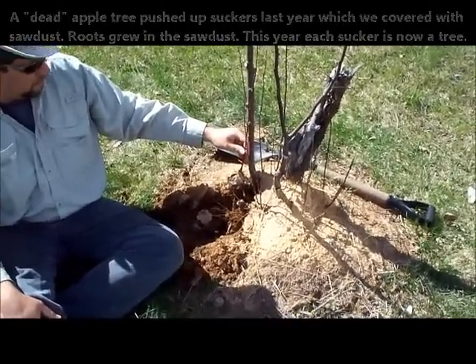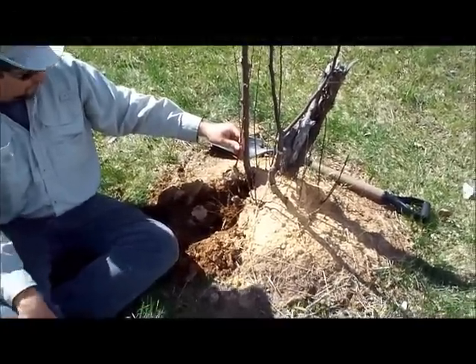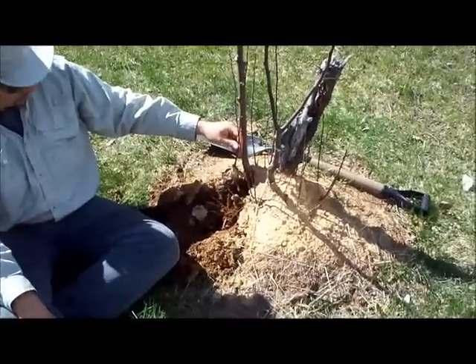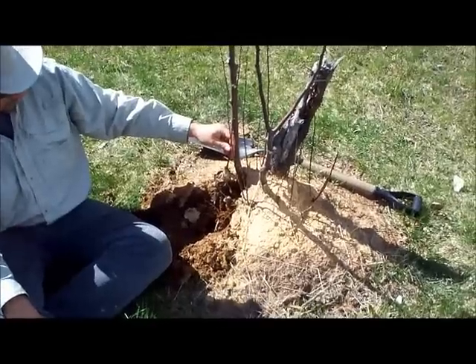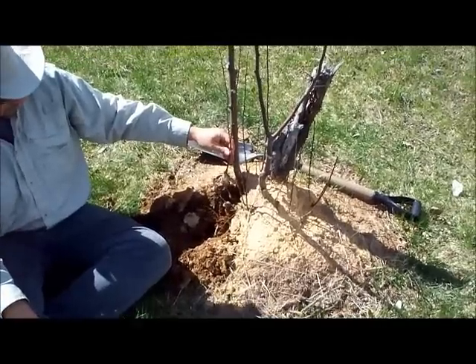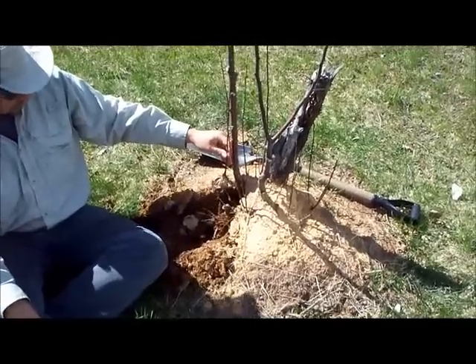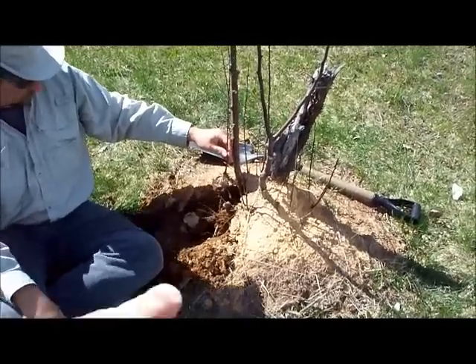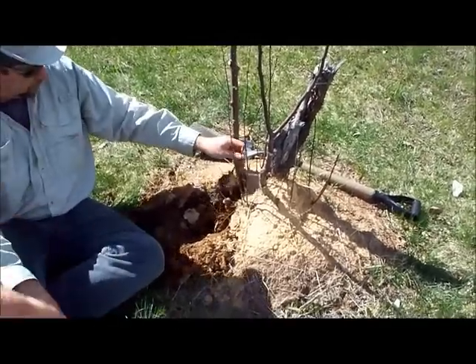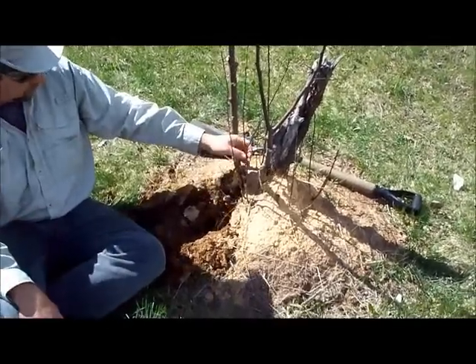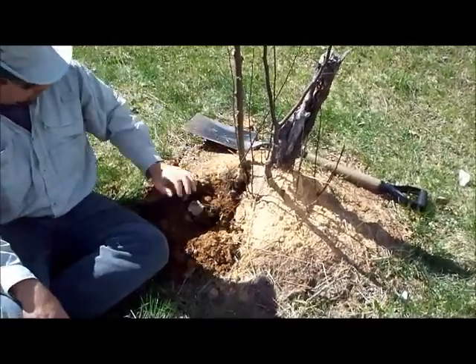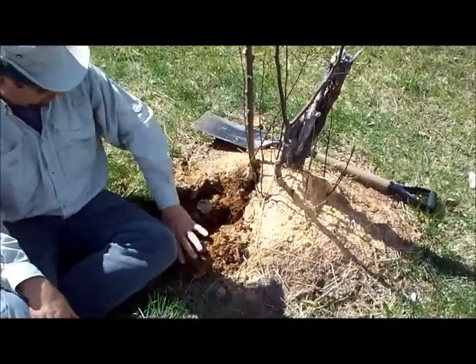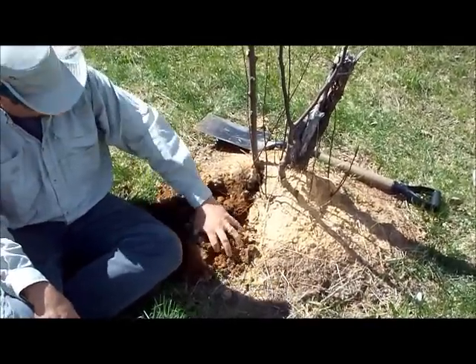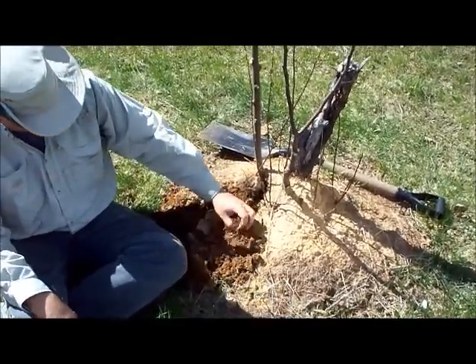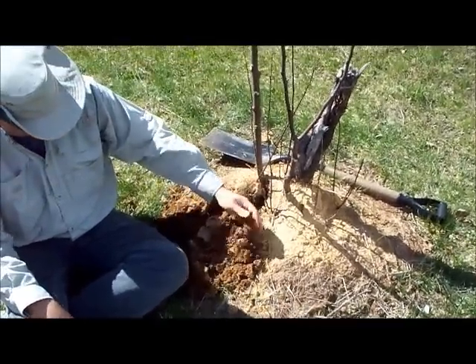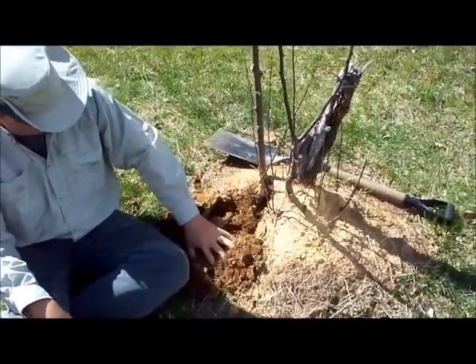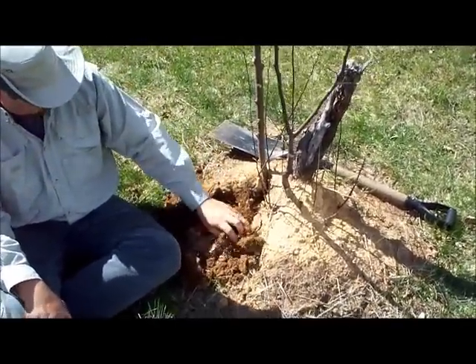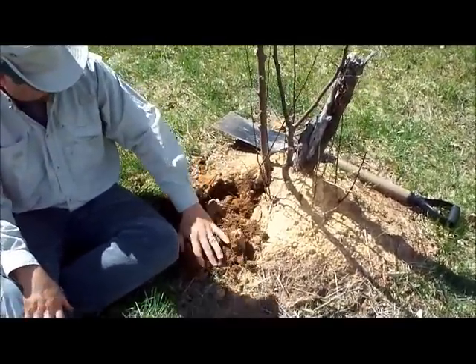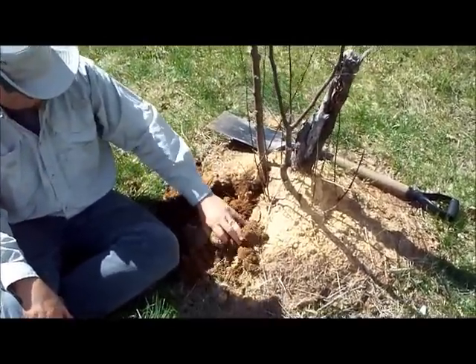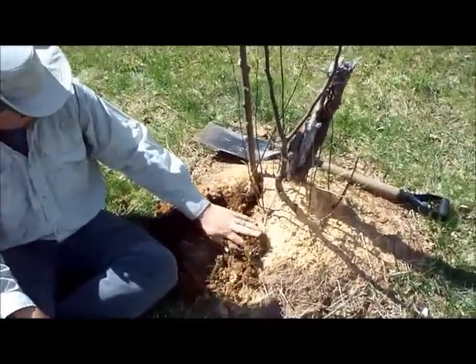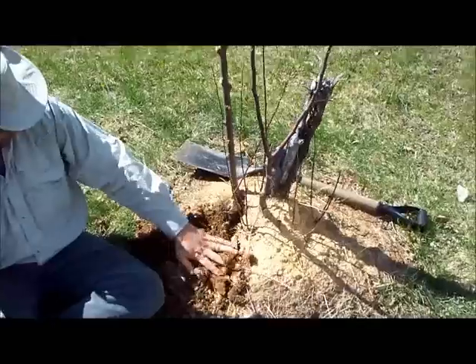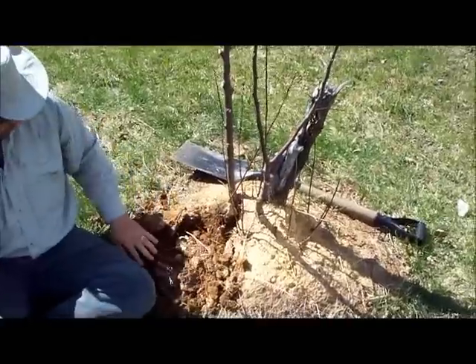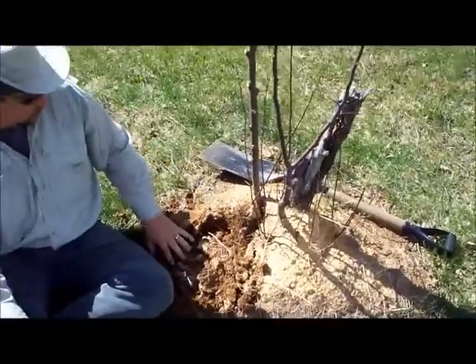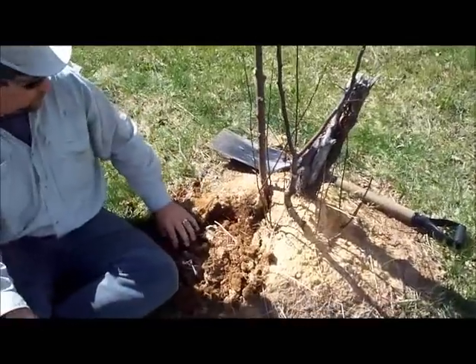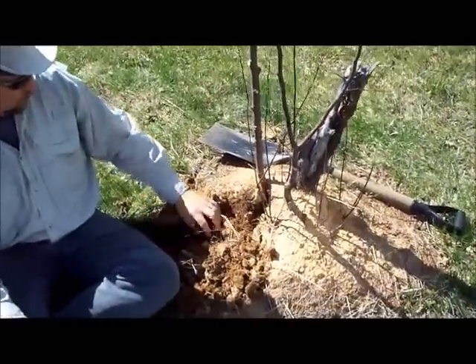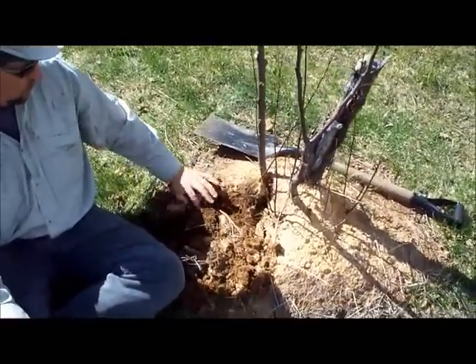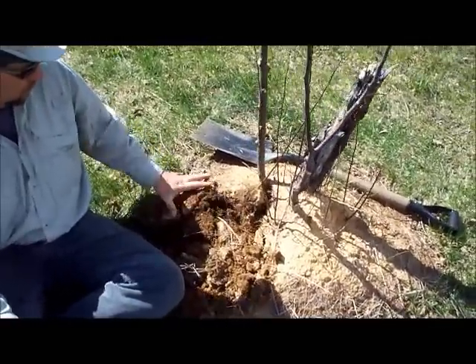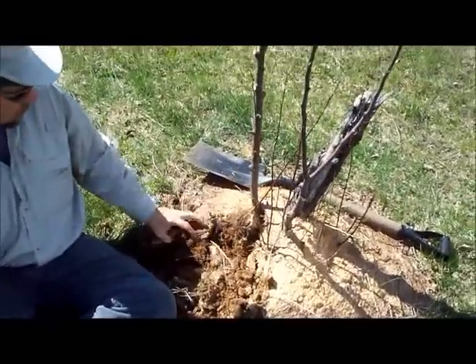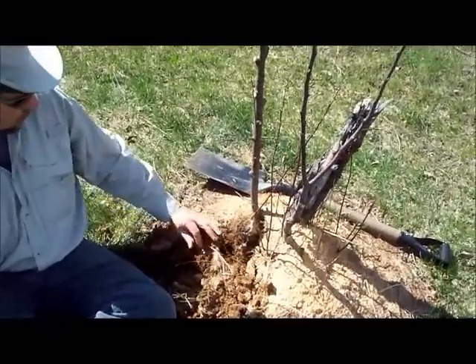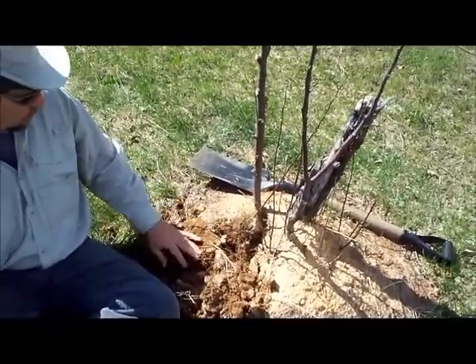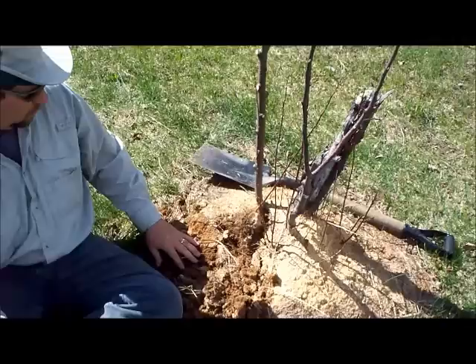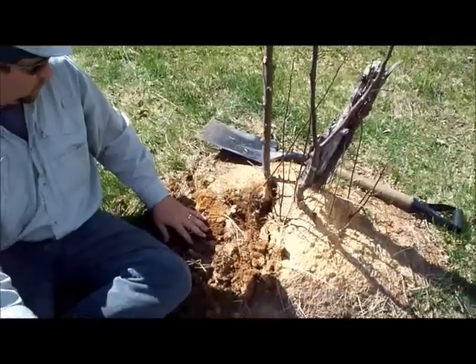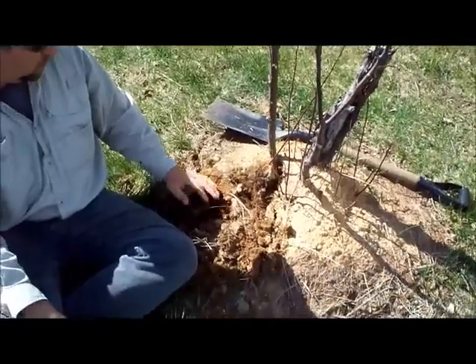So we heaped up sawdust around it, and it kept it damp last year, and lots of sprouts came up. We're just digging down in and cutting off. Did you cut that off, Dale?